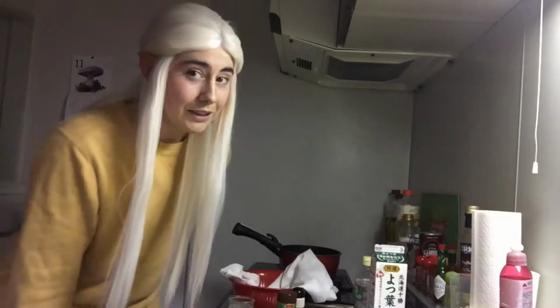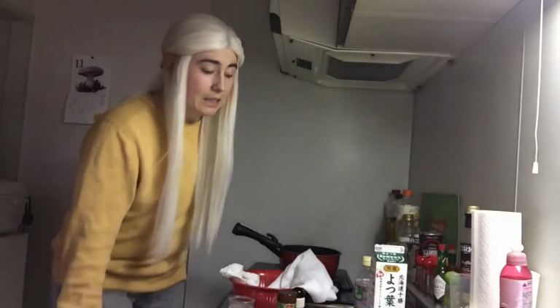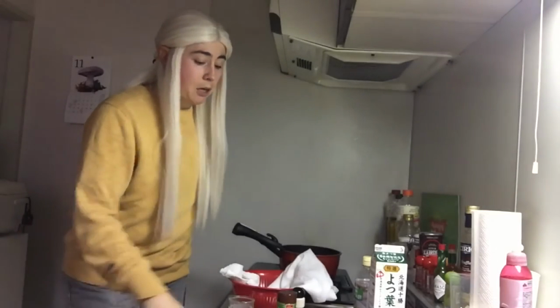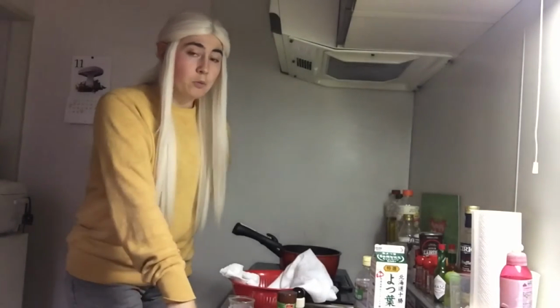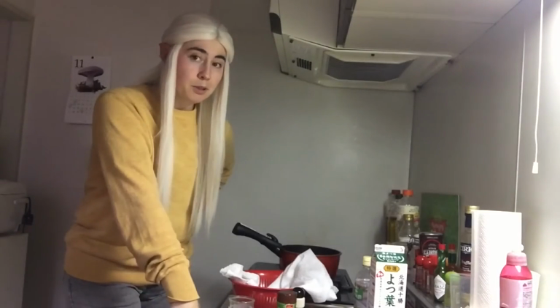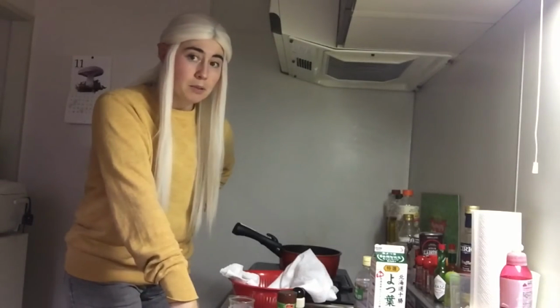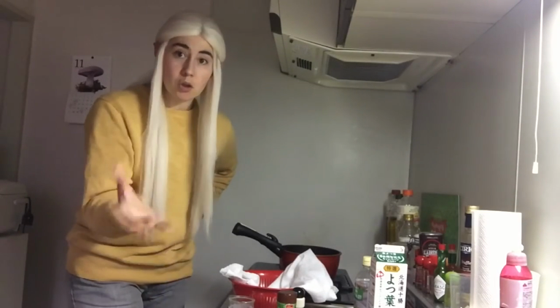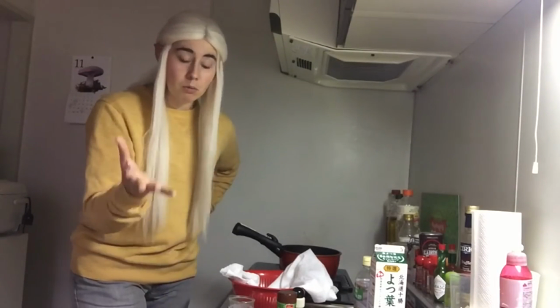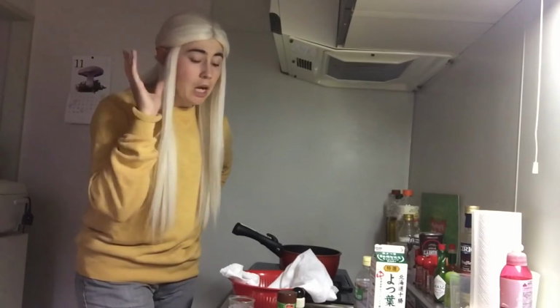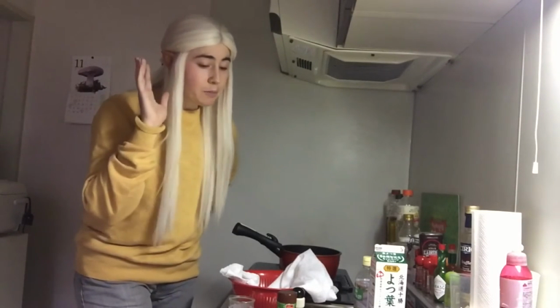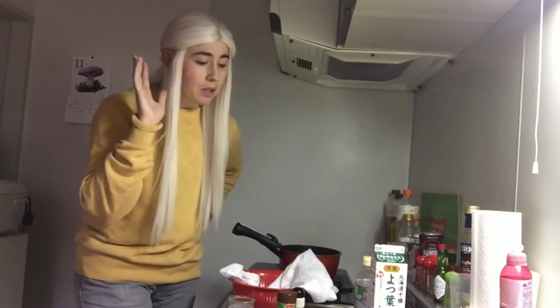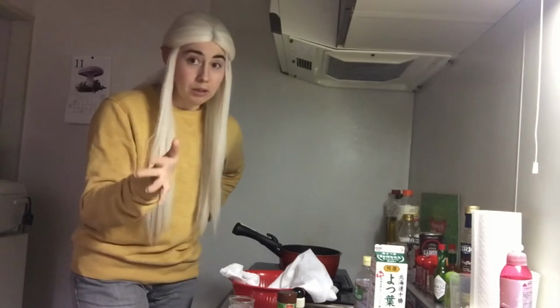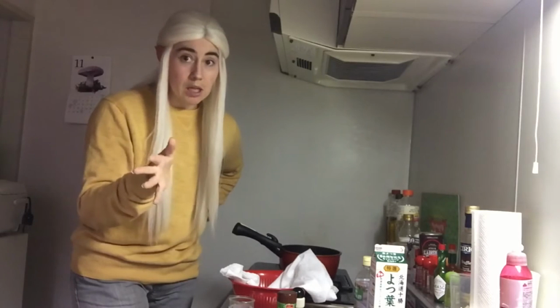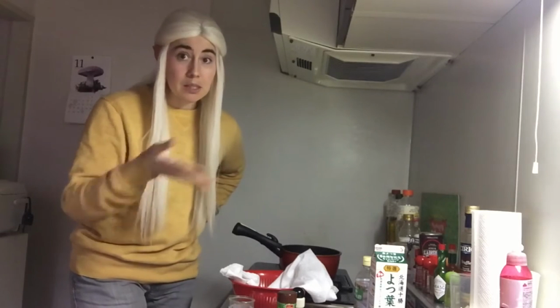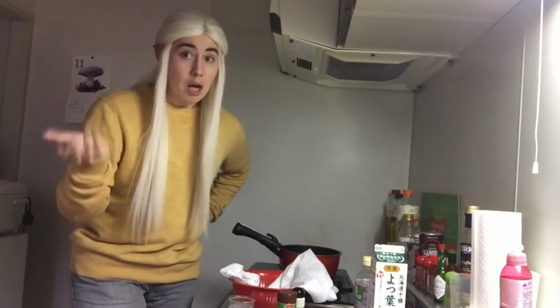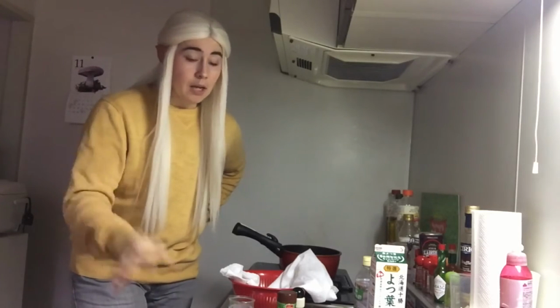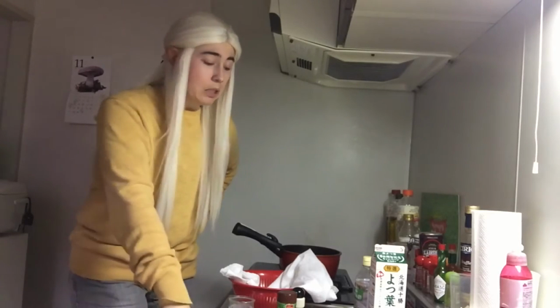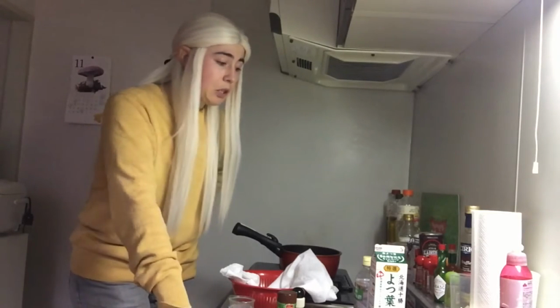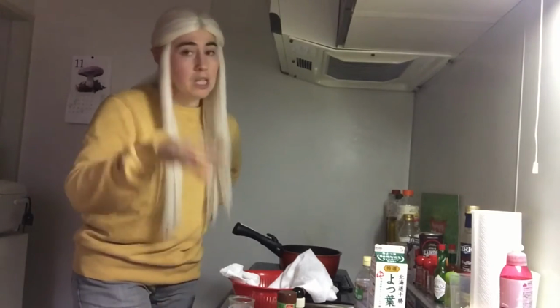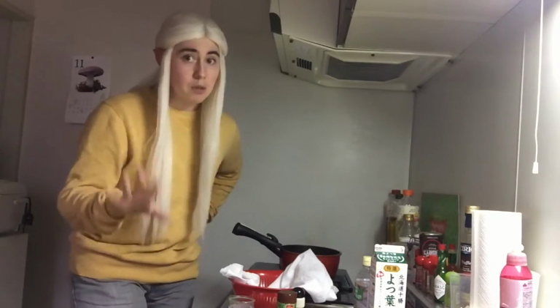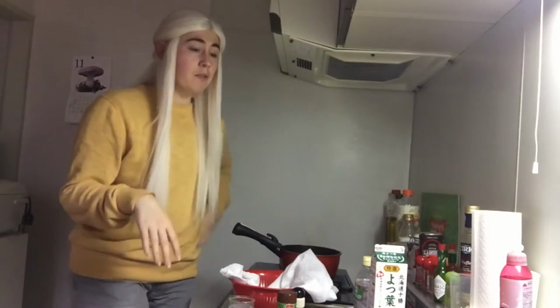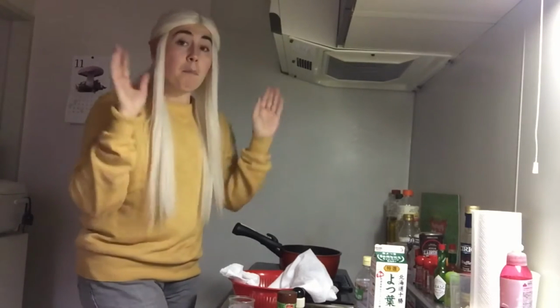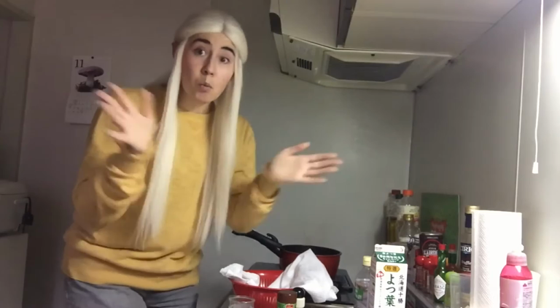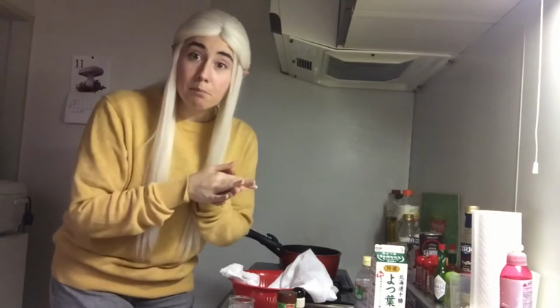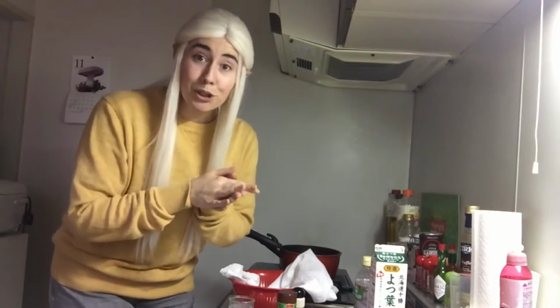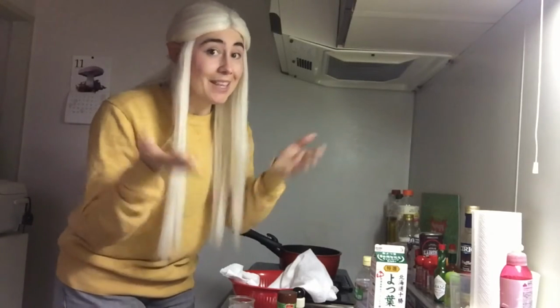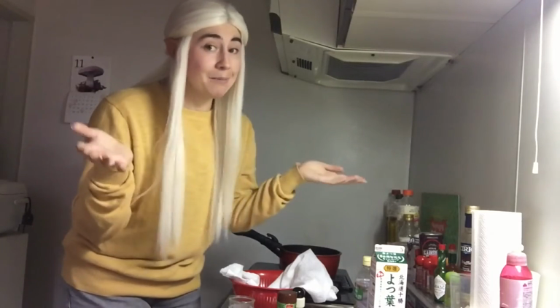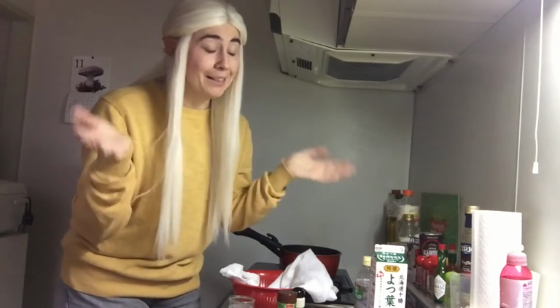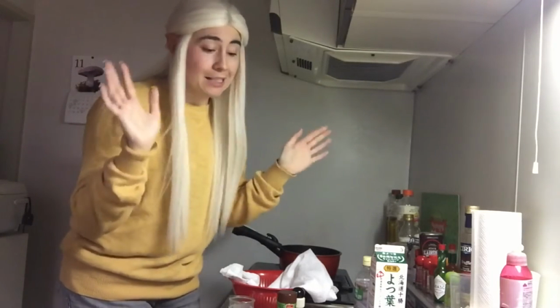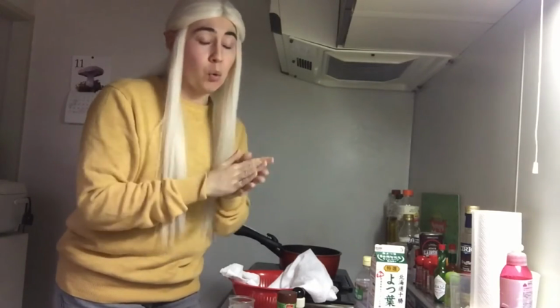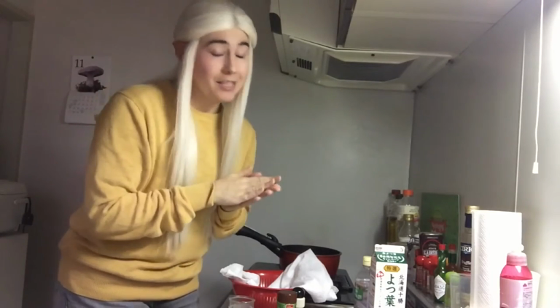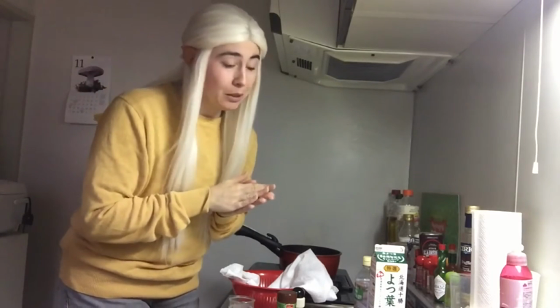Good evening, darlings, and welcome to another episode of Cooking with Rondwil. I know it's been an awfully long time since I've put out any videos, and there's a number of reasons for that. But what's important to know is that I am back, at least for the time being.